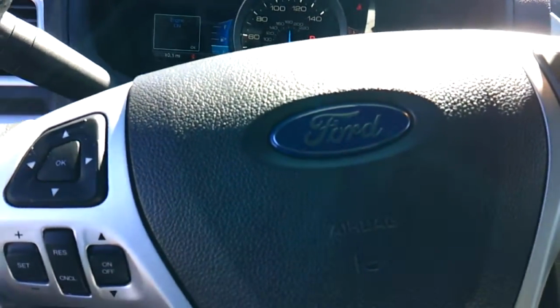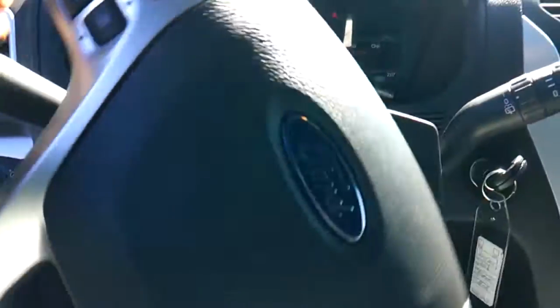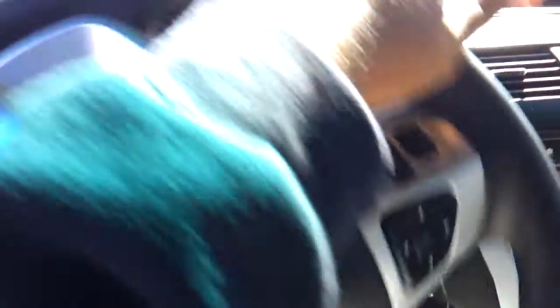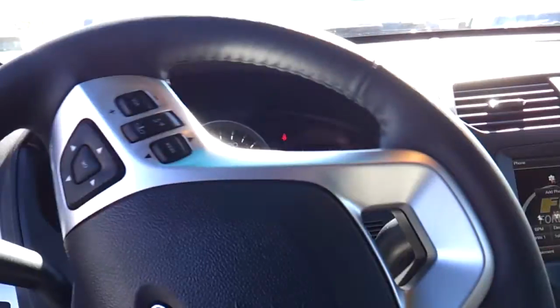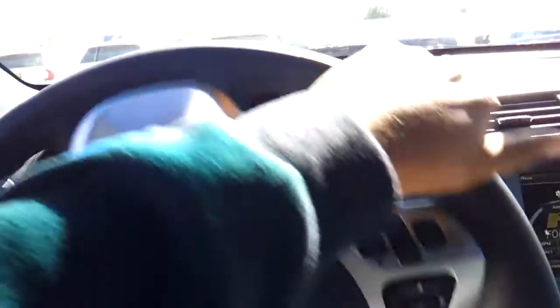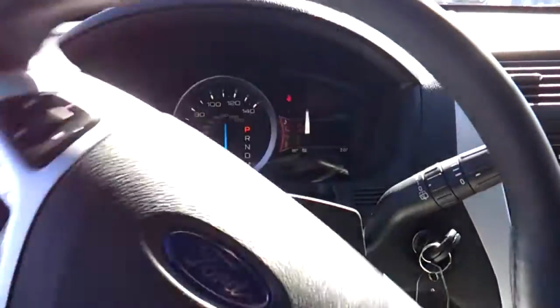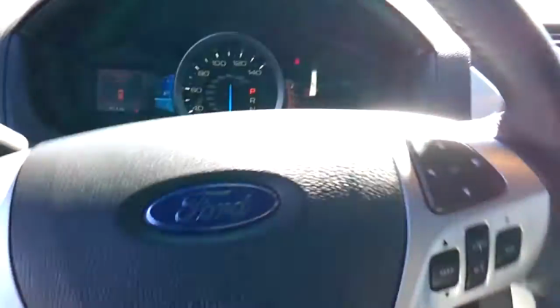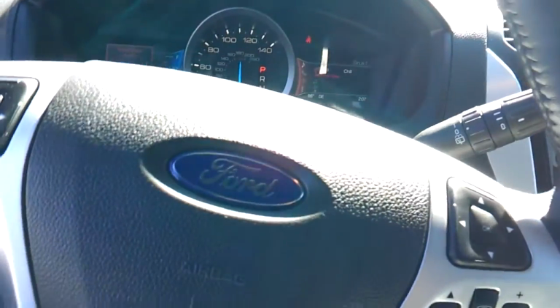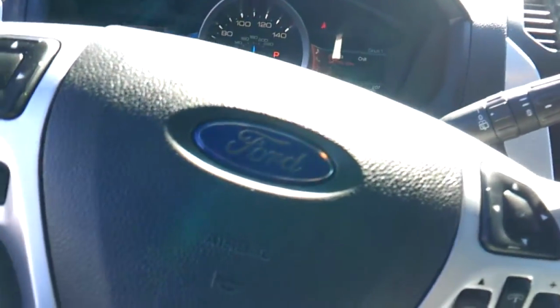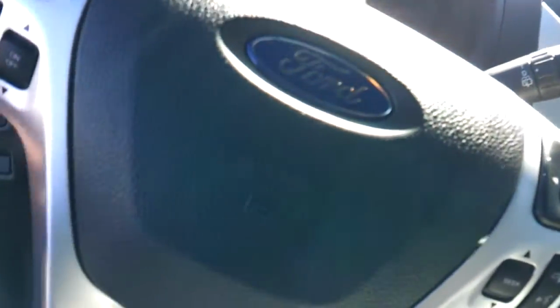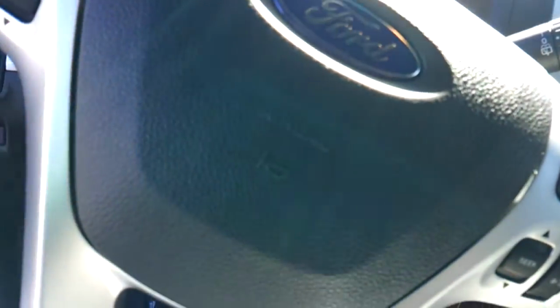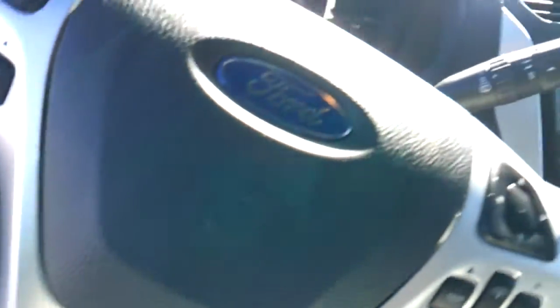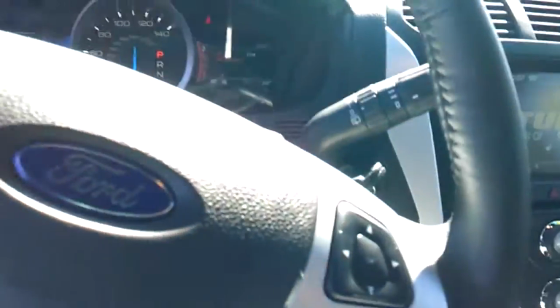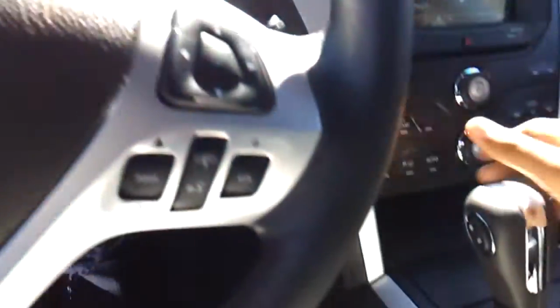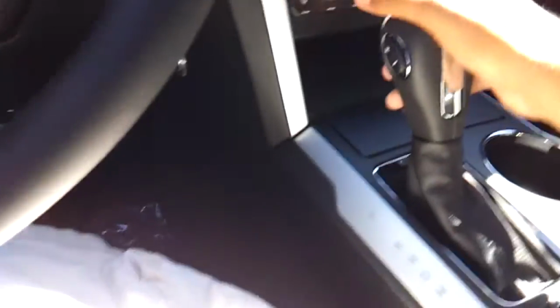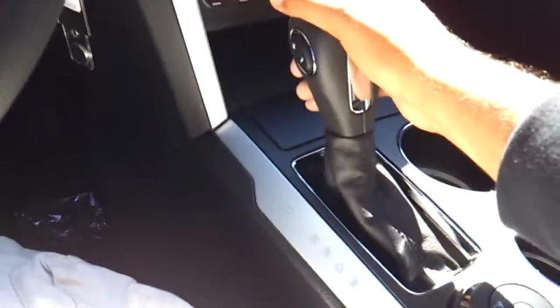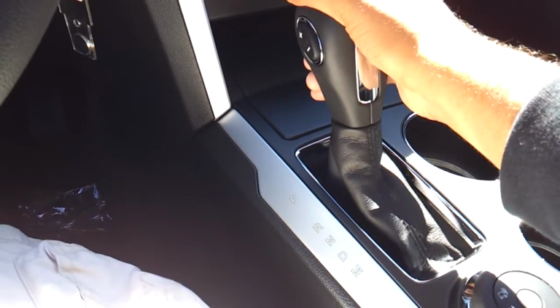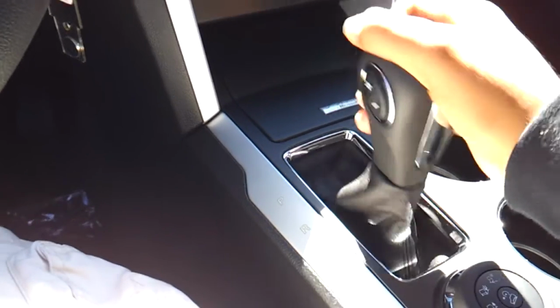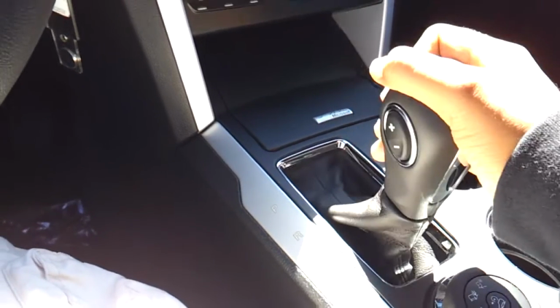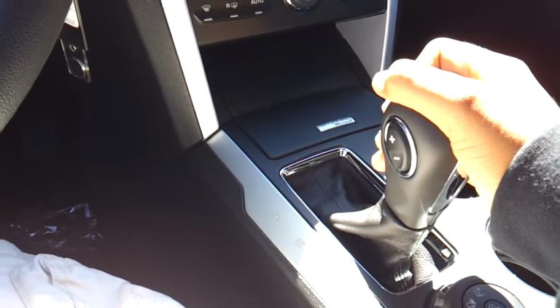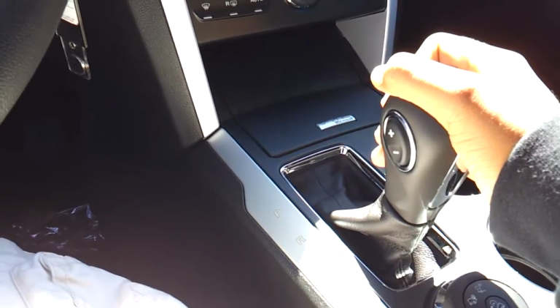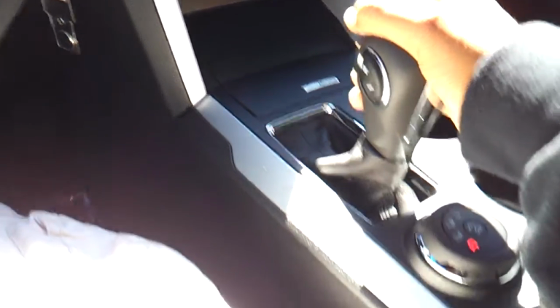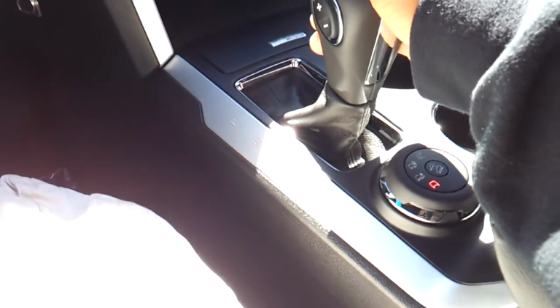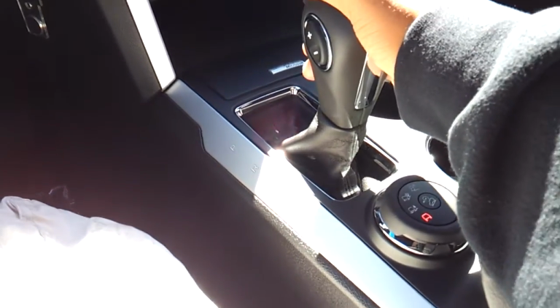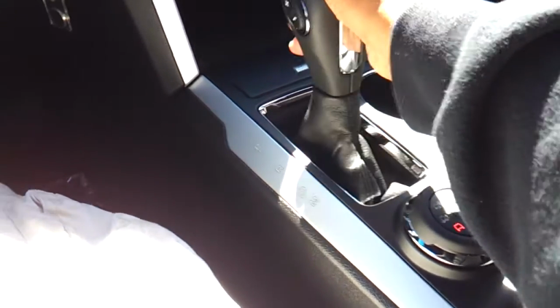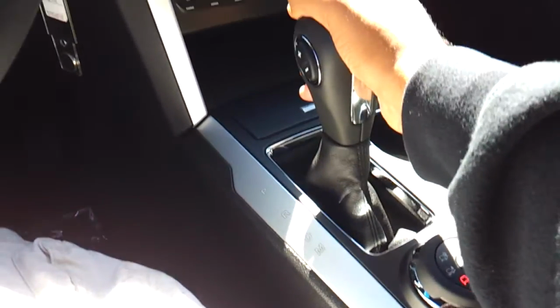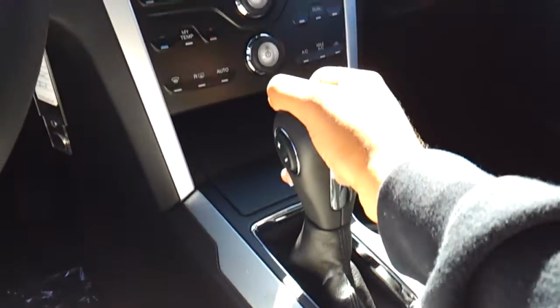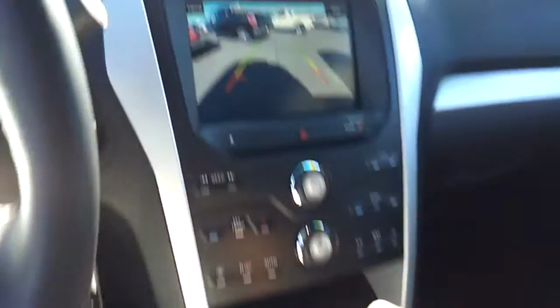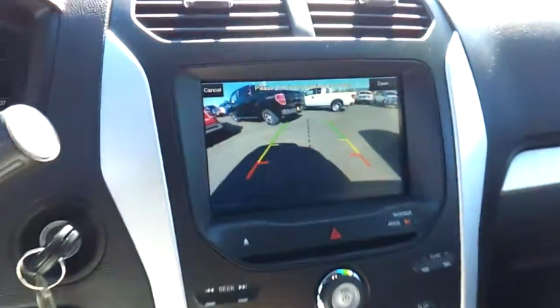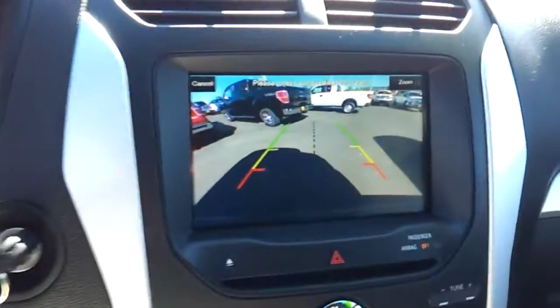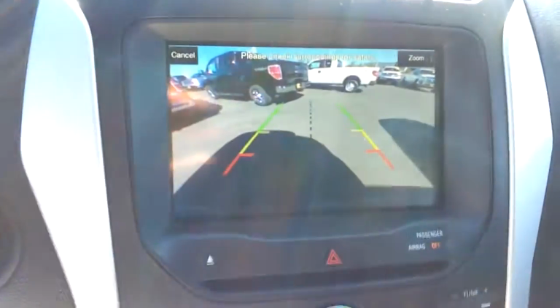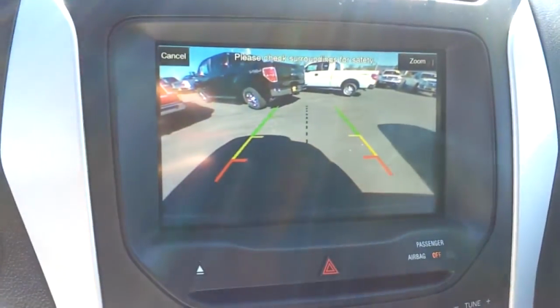Leather-wrapped steering wheel. Six-speed automatic transmission with manual shiftability. Backup camera with guidance lines.